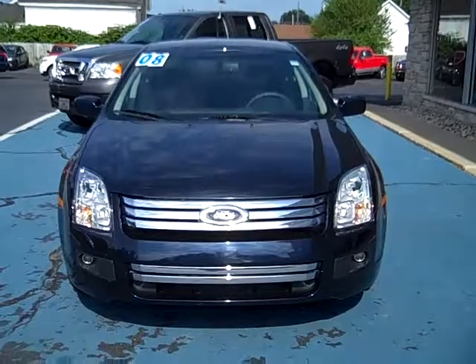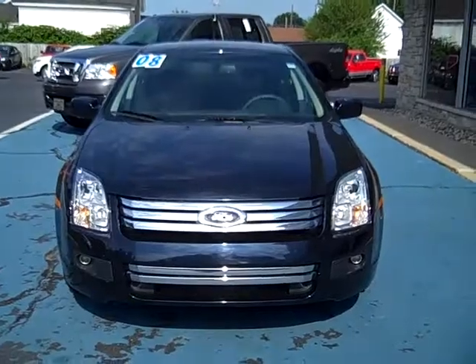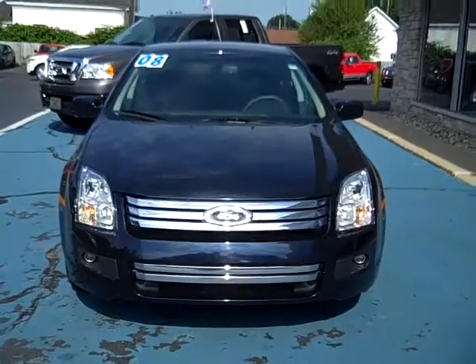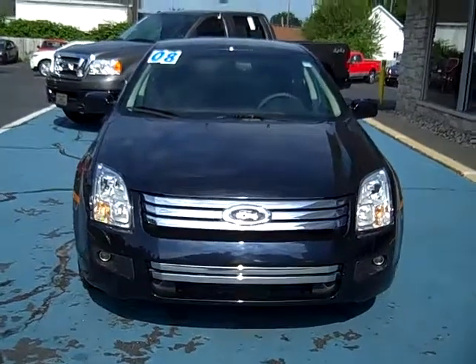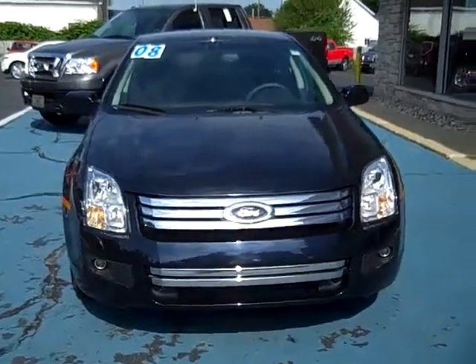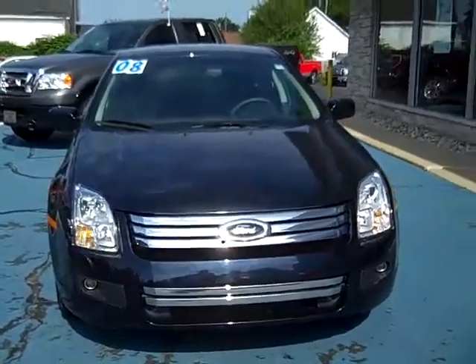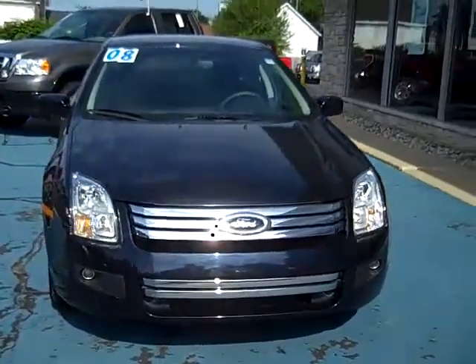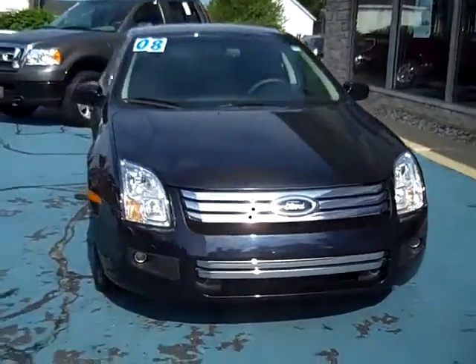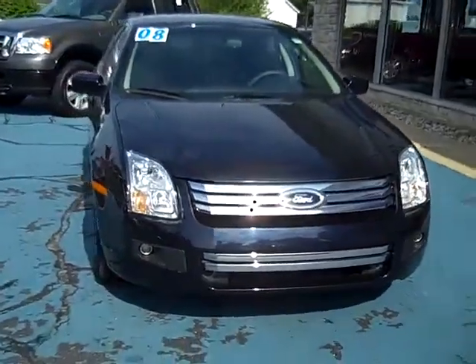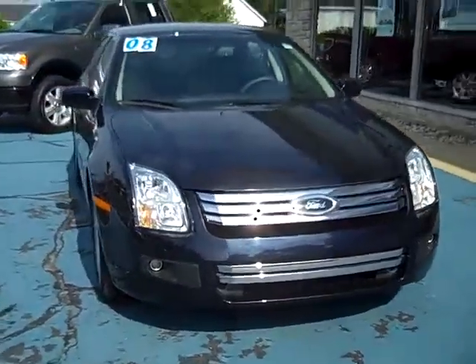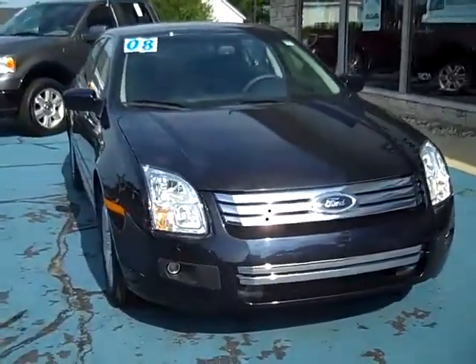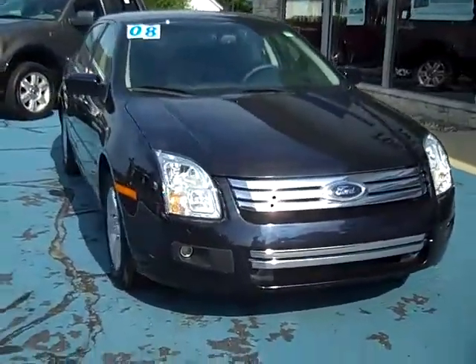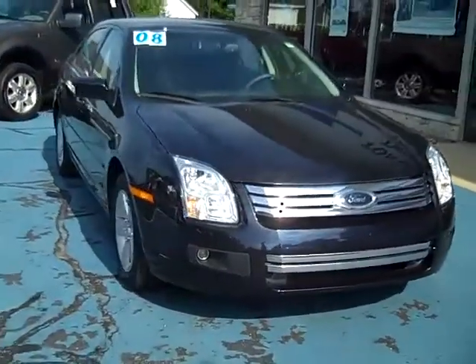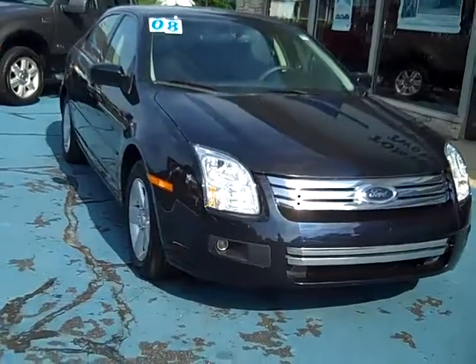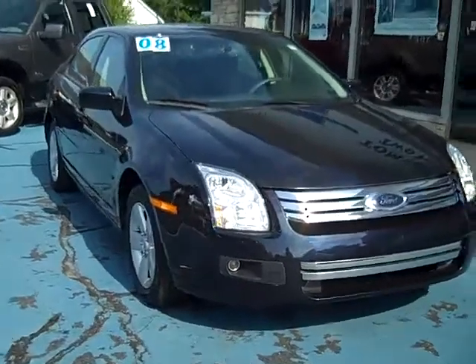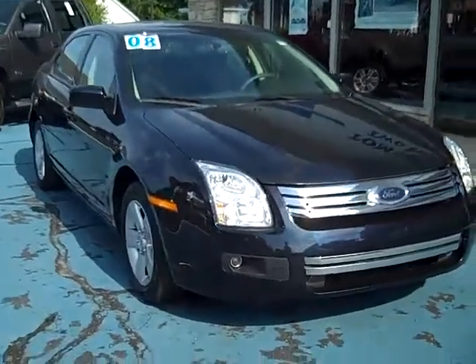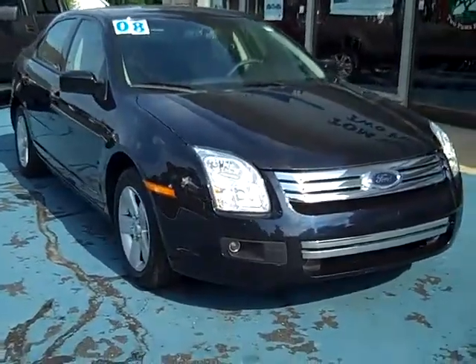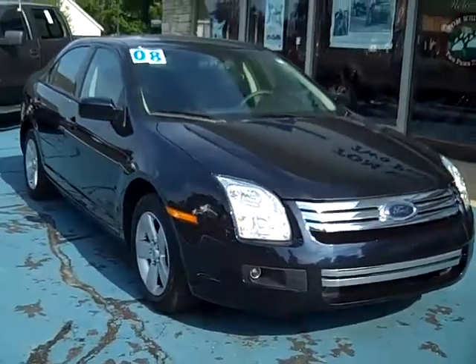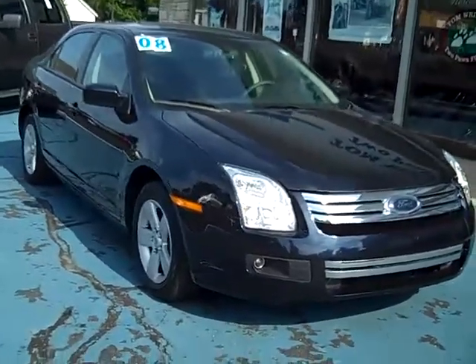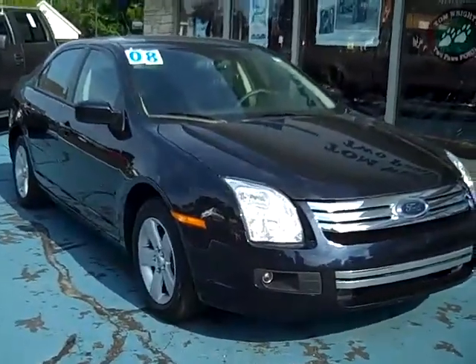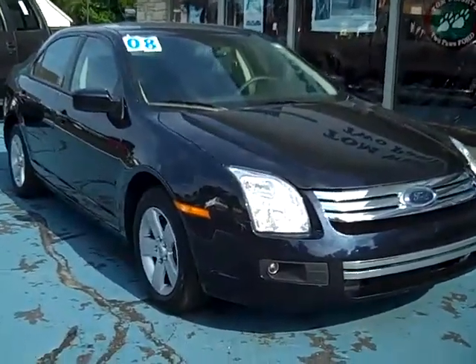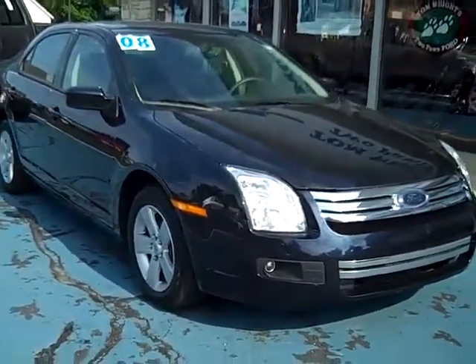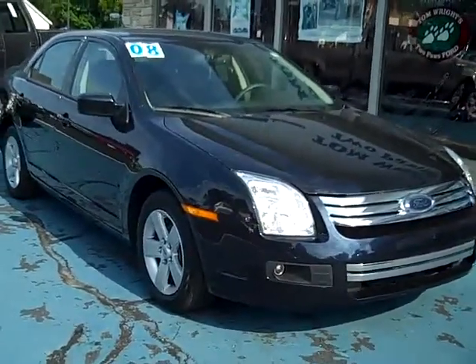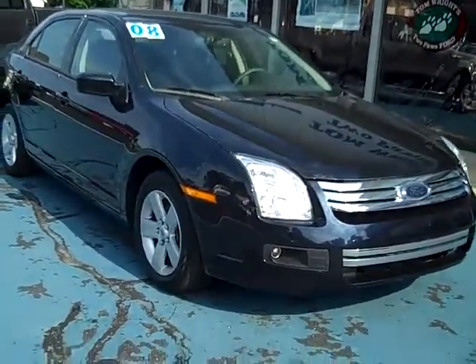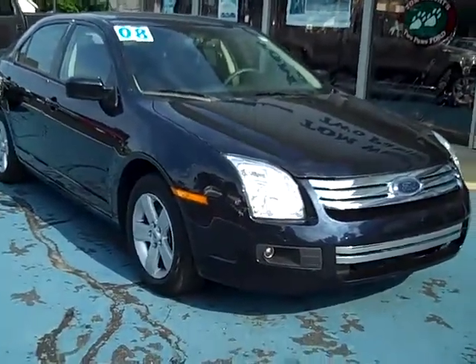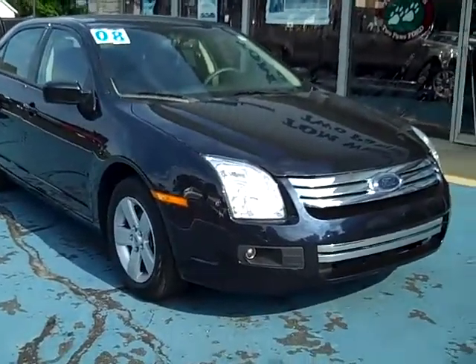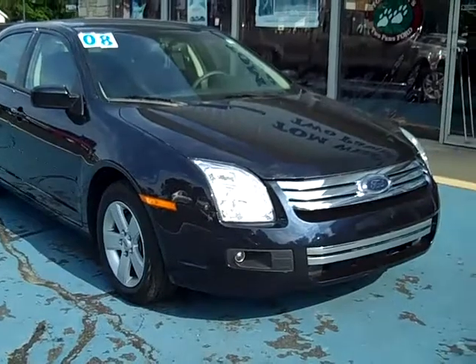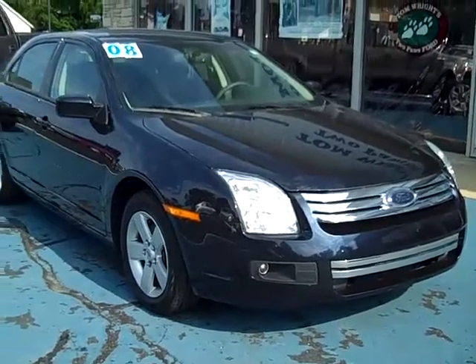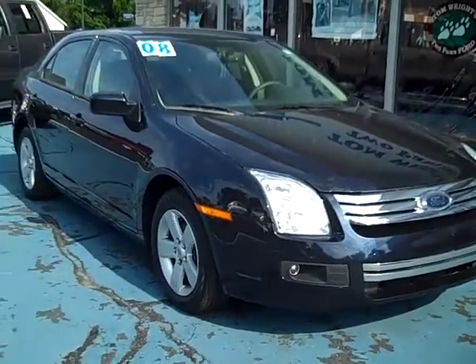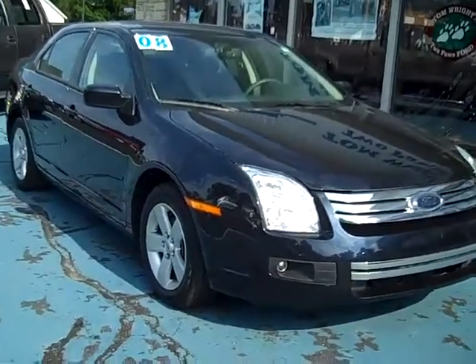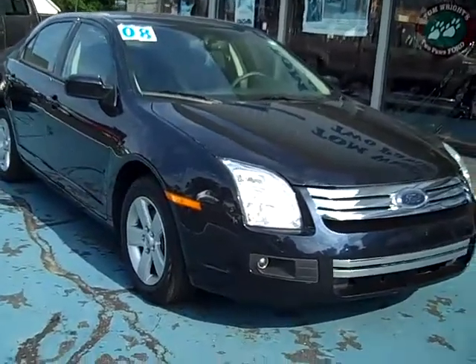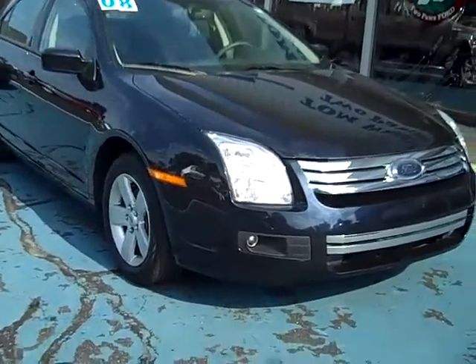Hello, this is Jack Lloyd at Tom Wright's Two Paws Ford in beautiful downtown Pawpaw, Michigan. What we have here is a 2008 Ford Fusion SE. This is a very, very nice car.